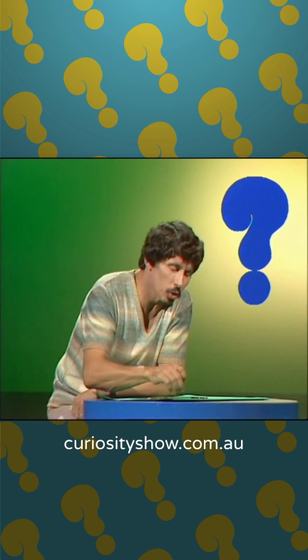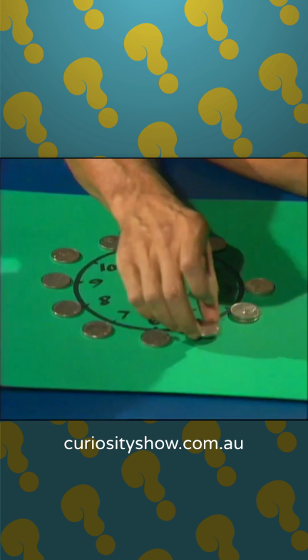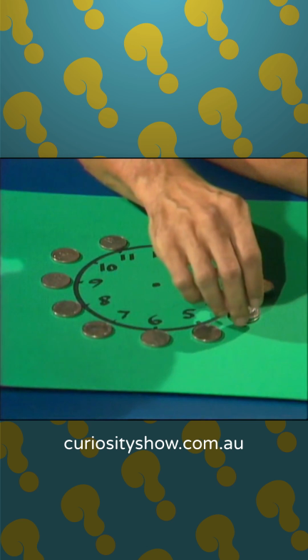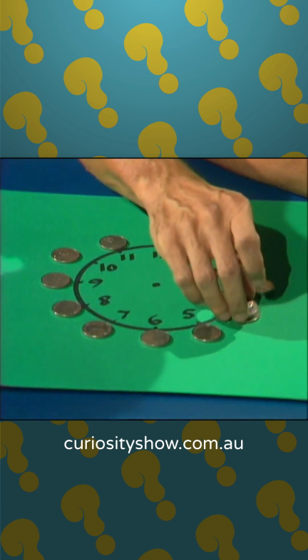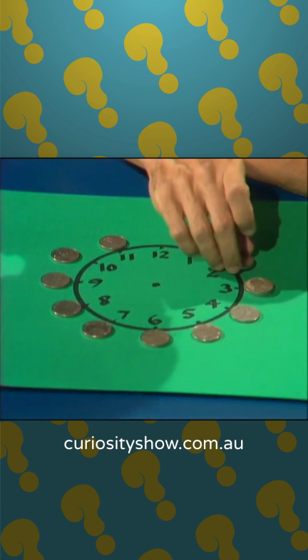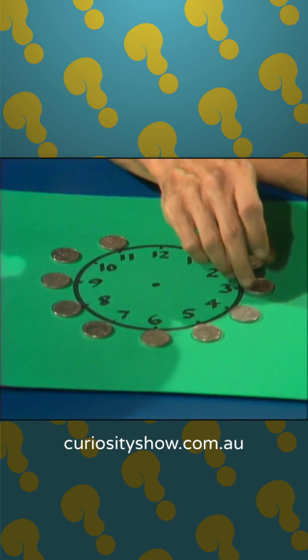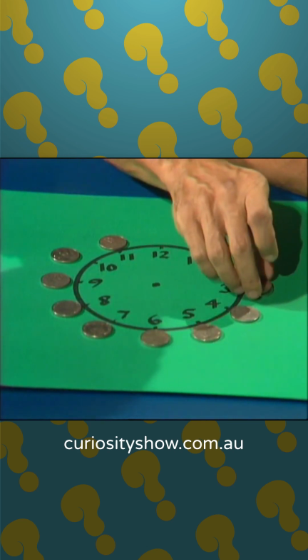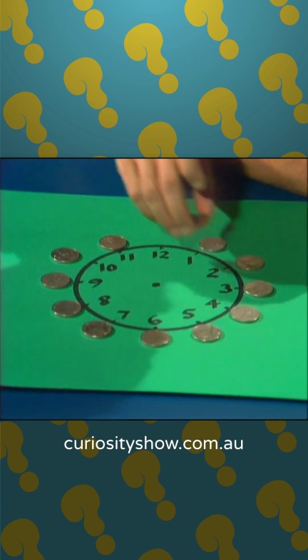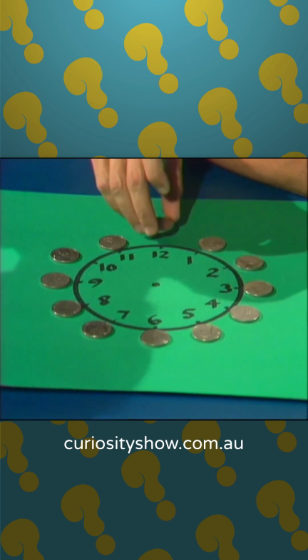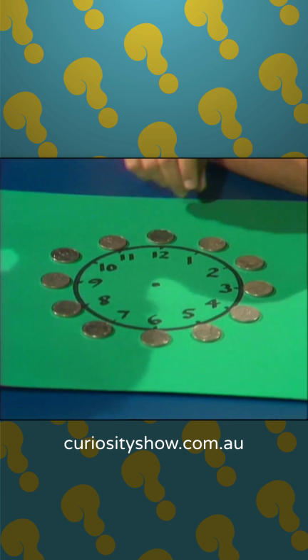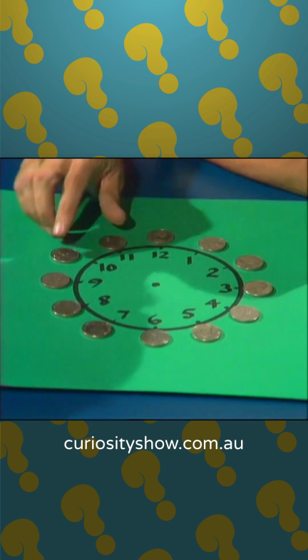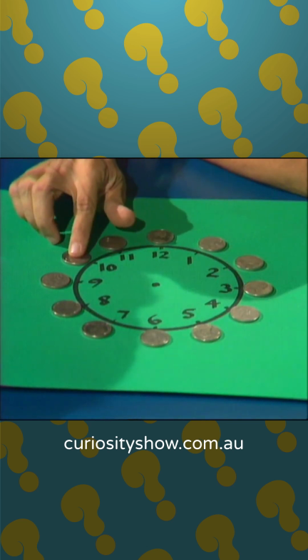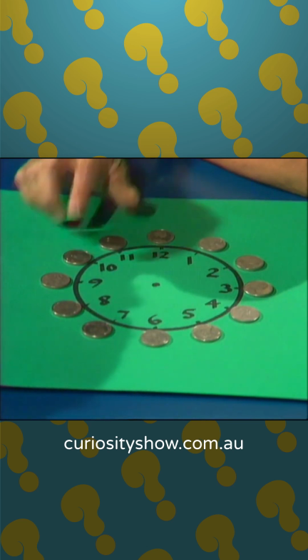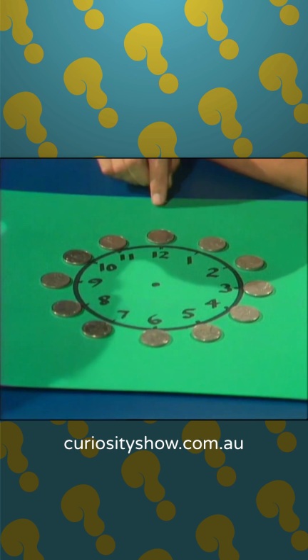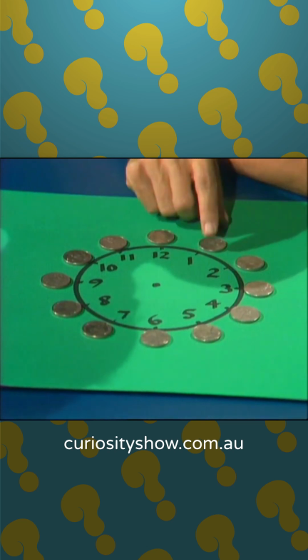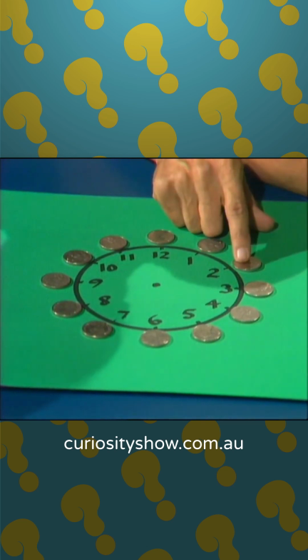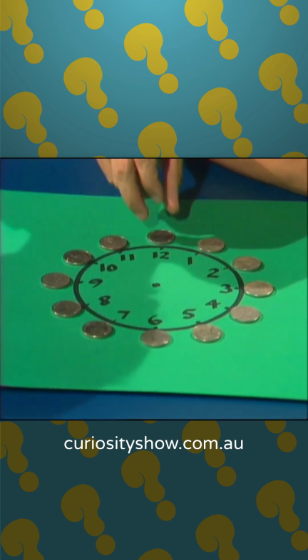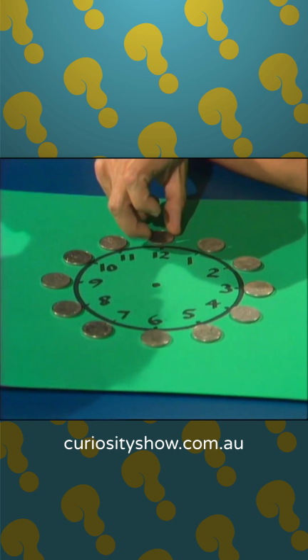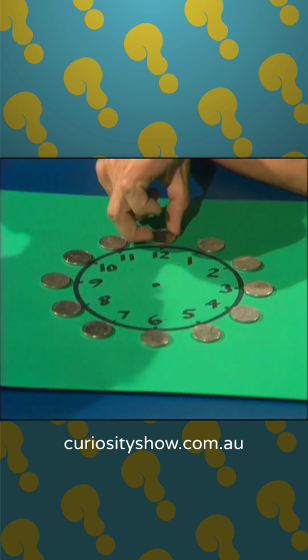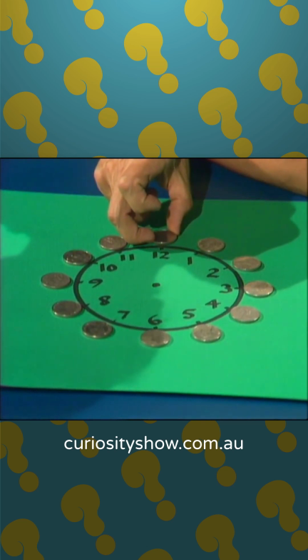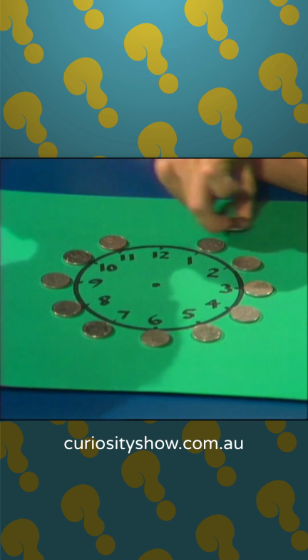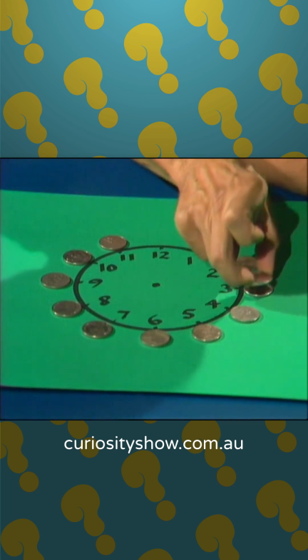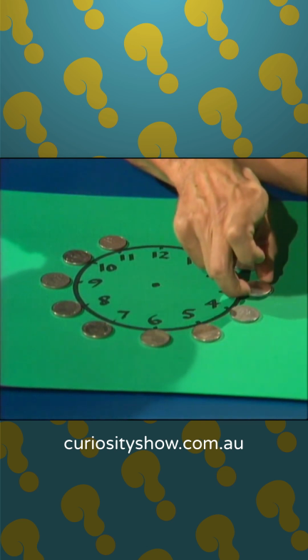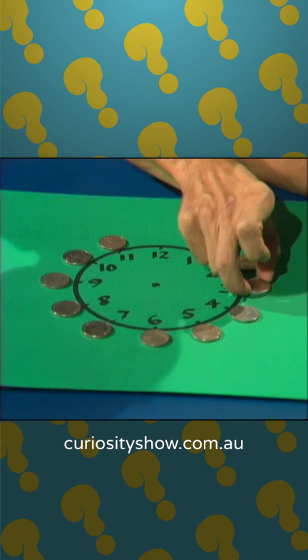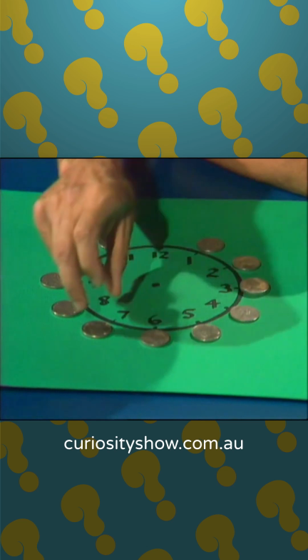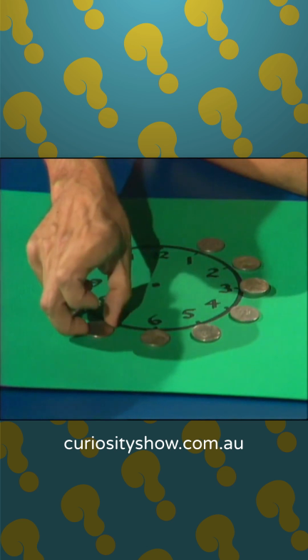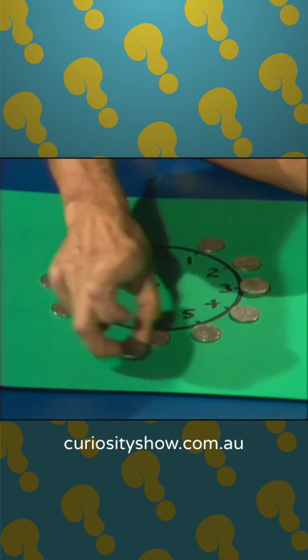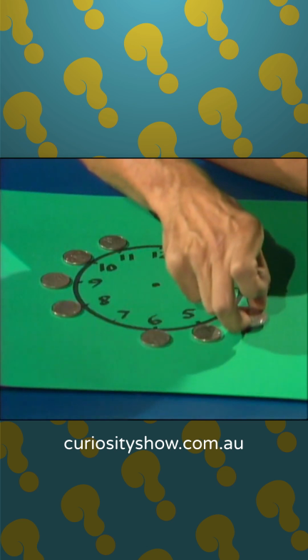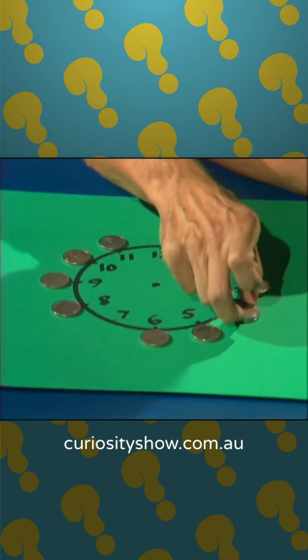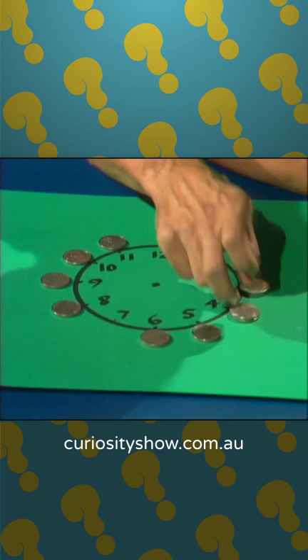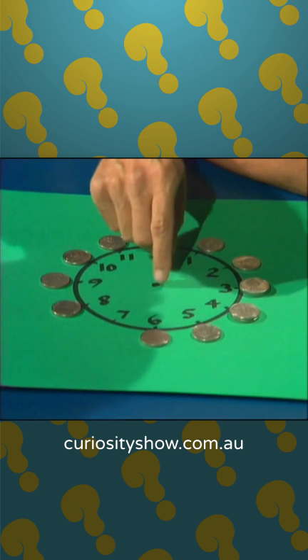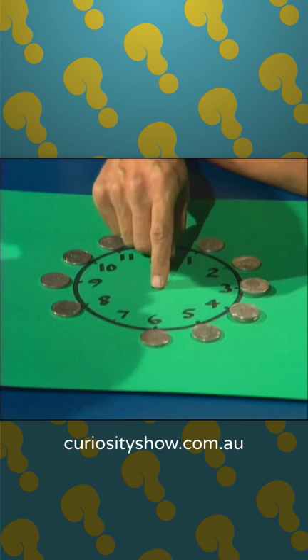Watch very carefully, and I'll show you one of the solutions — I'll leave it with you to work out 2 other solutions. You can start with the coin at number 12 and move it to 3. Start with 7 and move that around to 4, jumping 2 at a time.